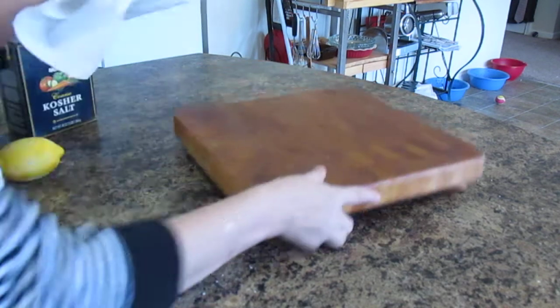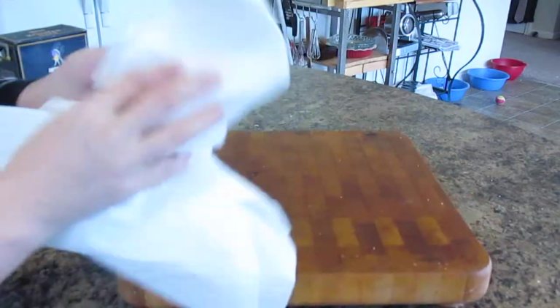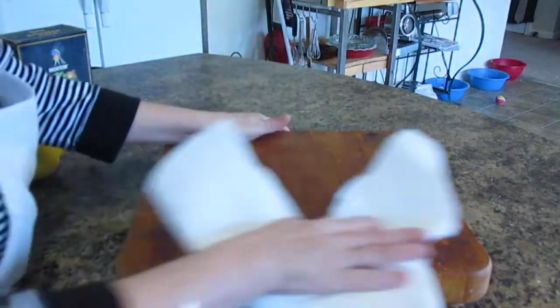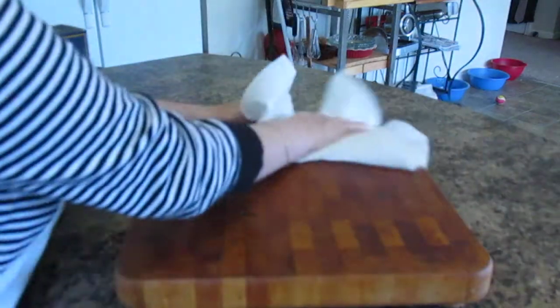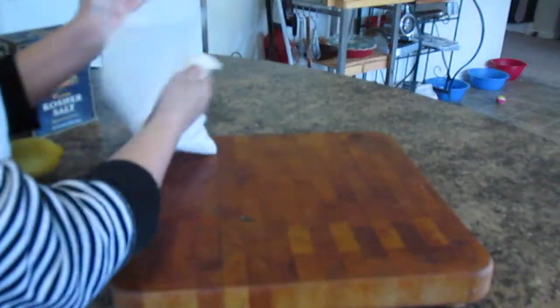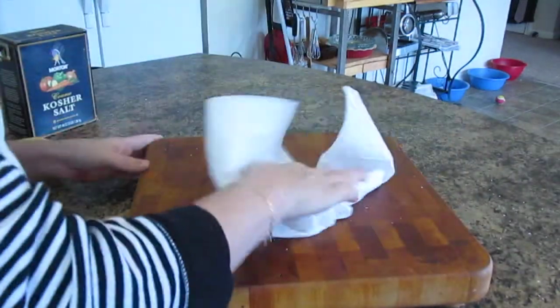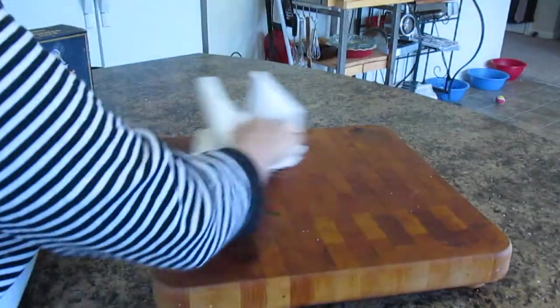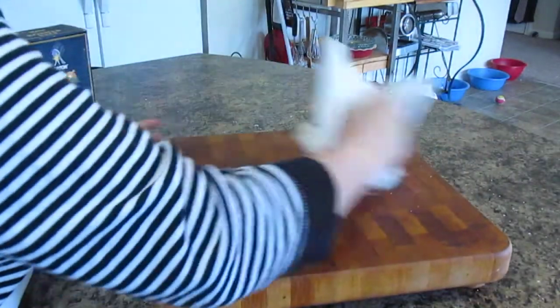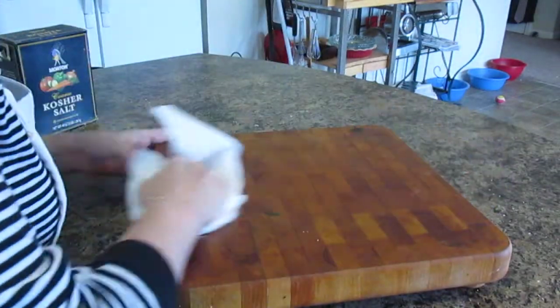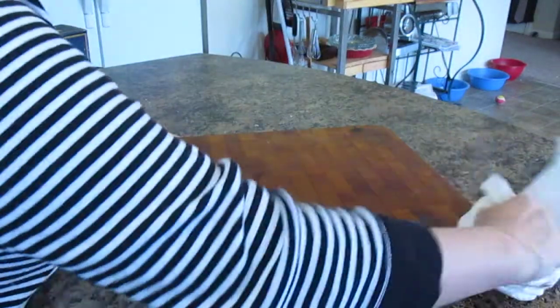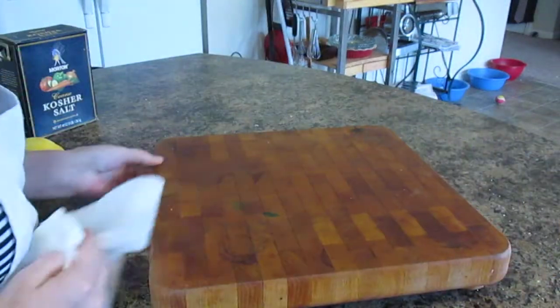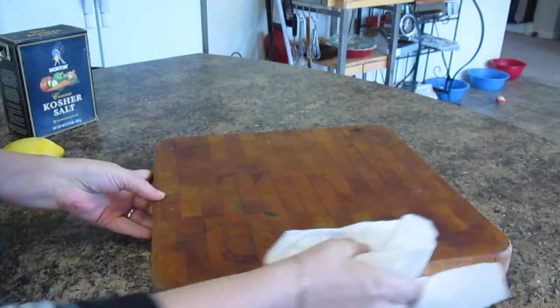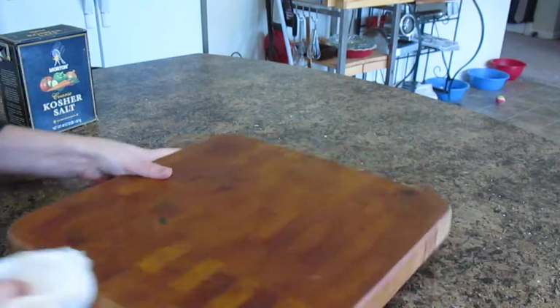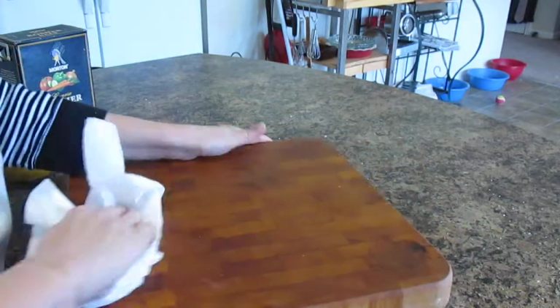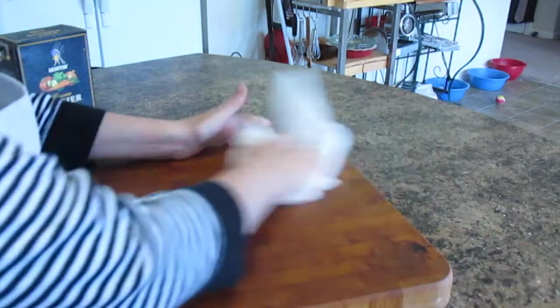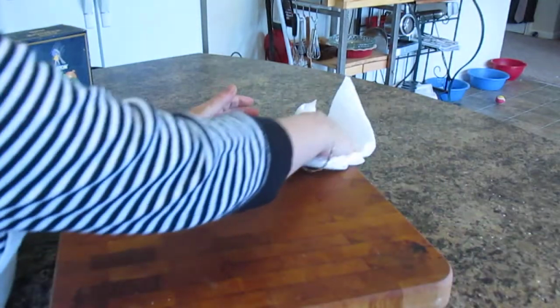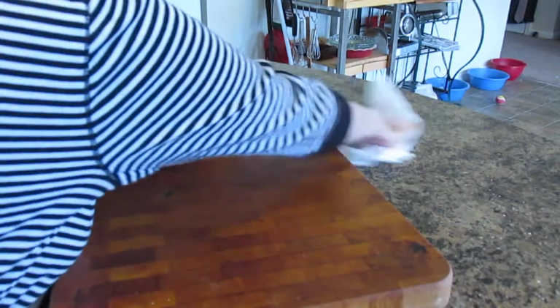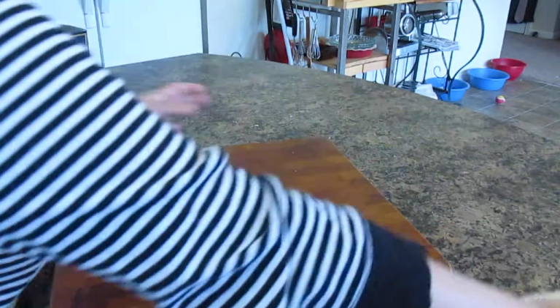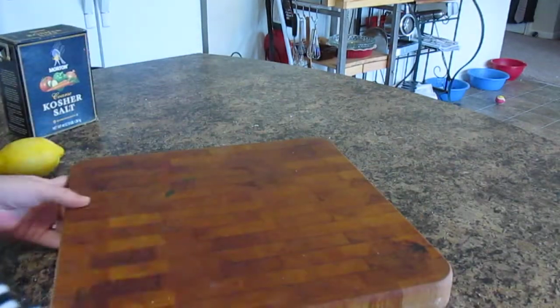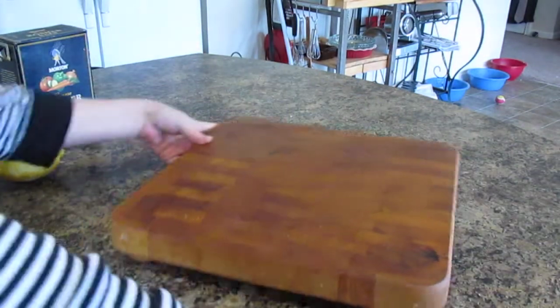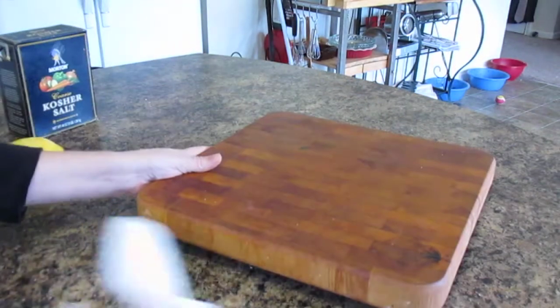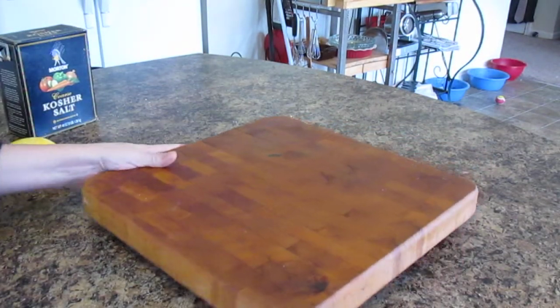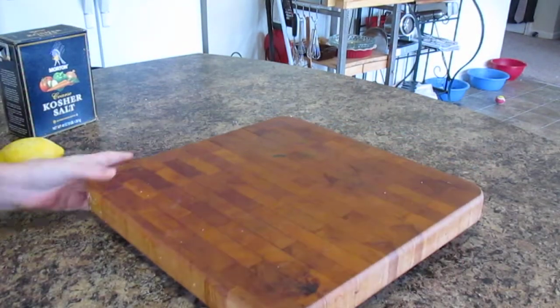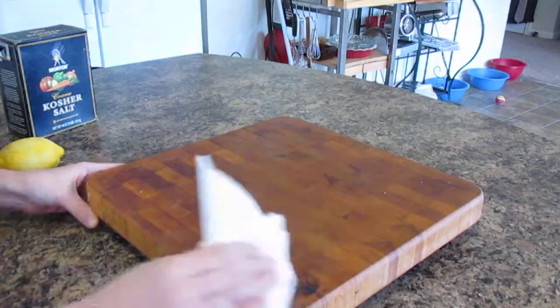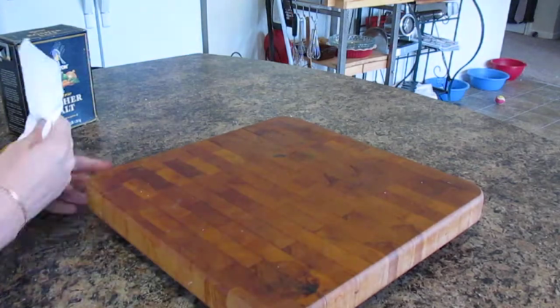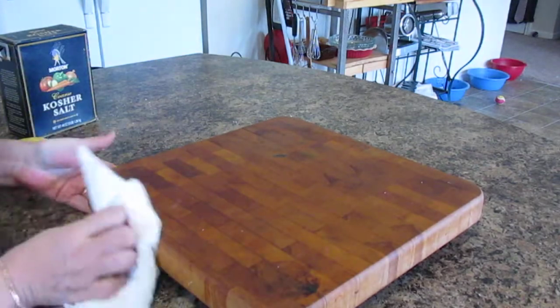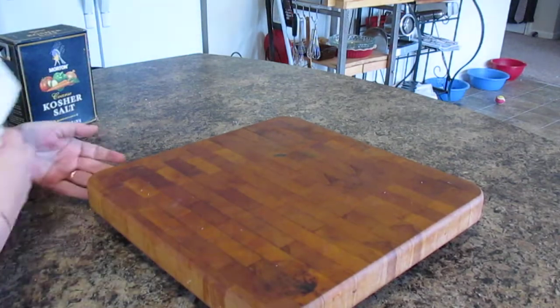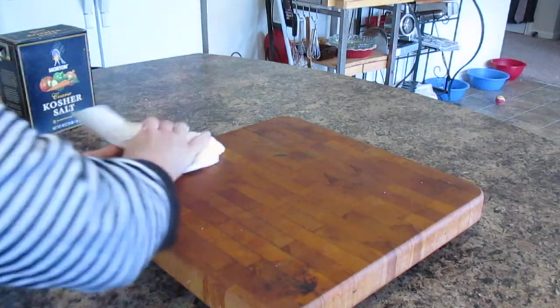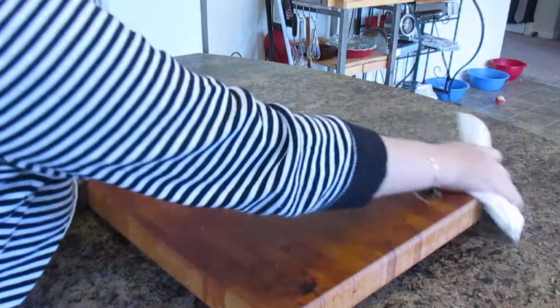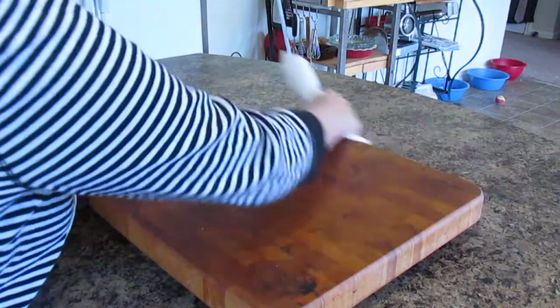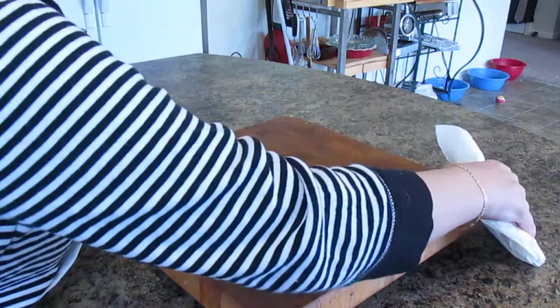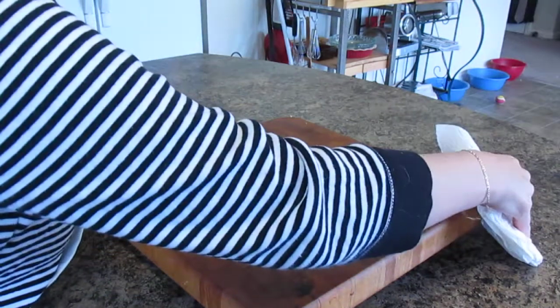Now take your last paper towel and dry it off really well, and that my friends is a very clean cutting board. Cutting boards aren't made to be beautiful all the time — they're really not. You cut on them and food stains them.